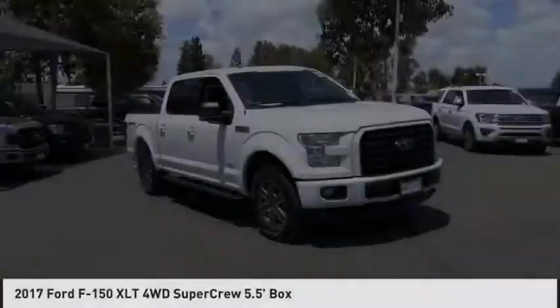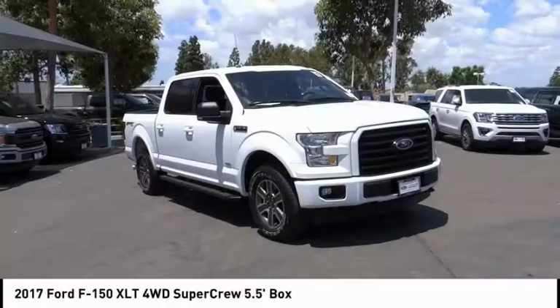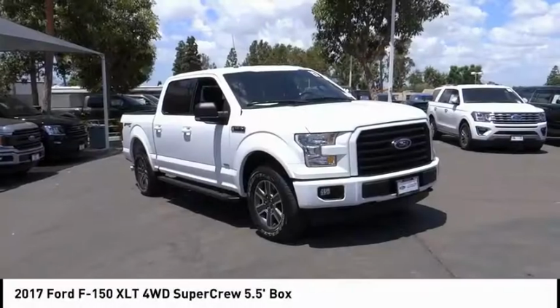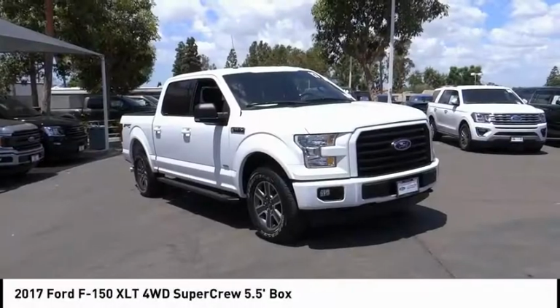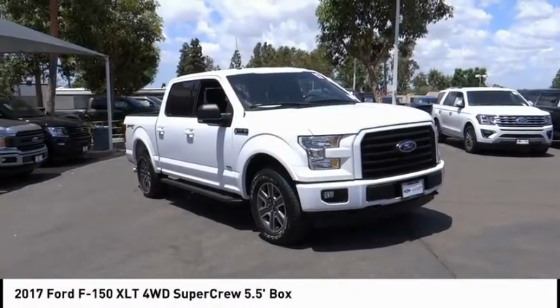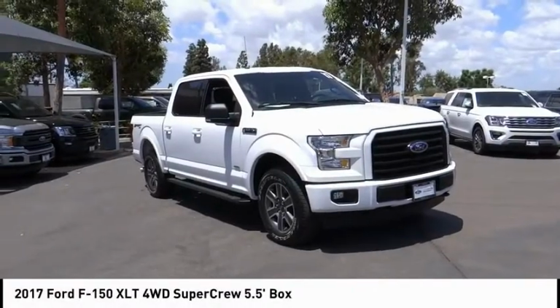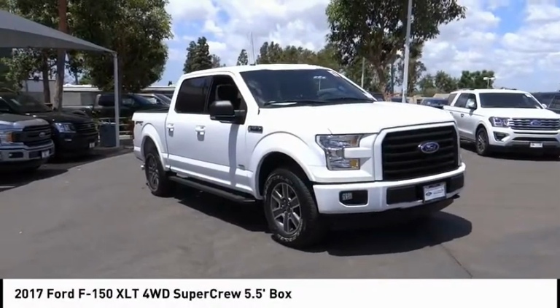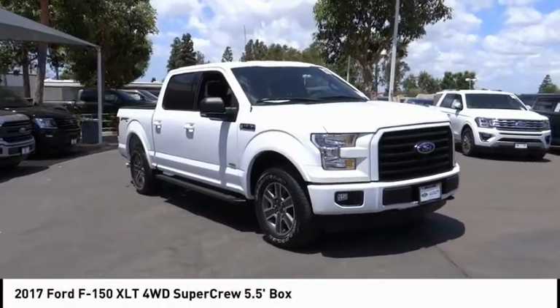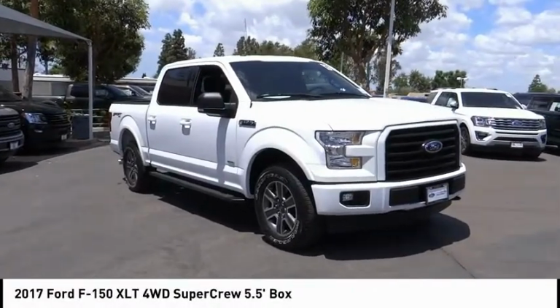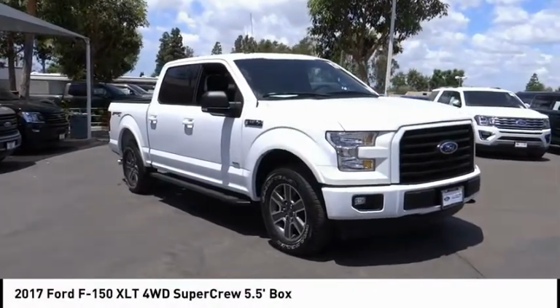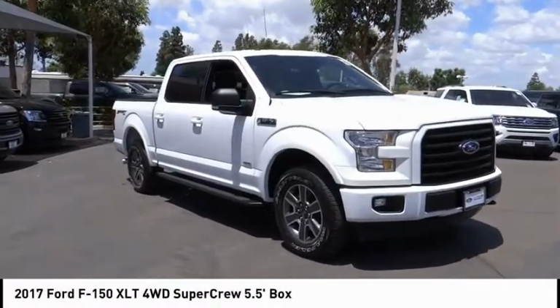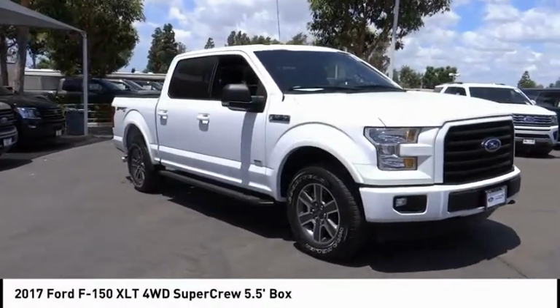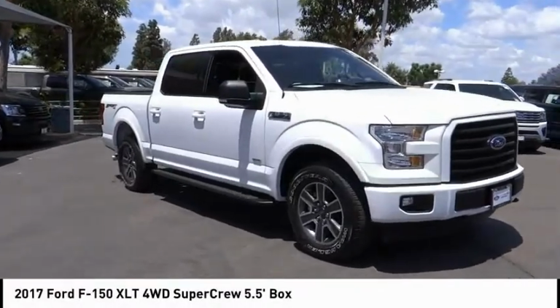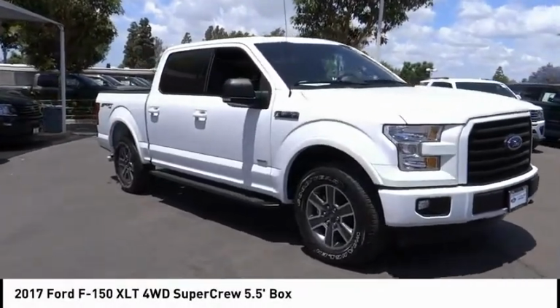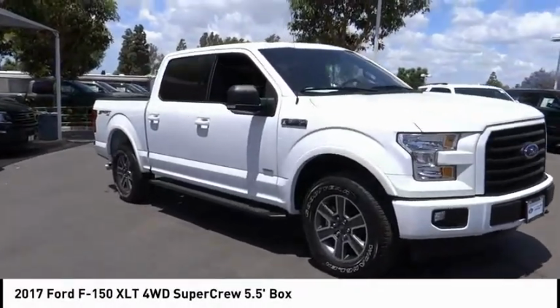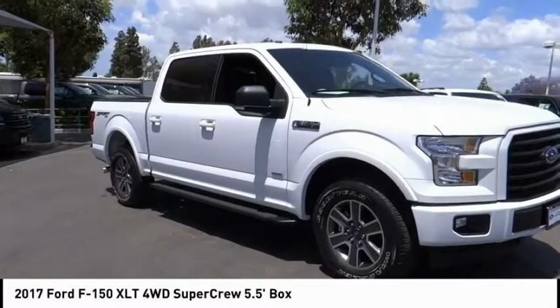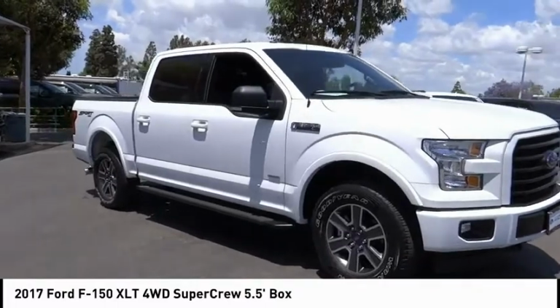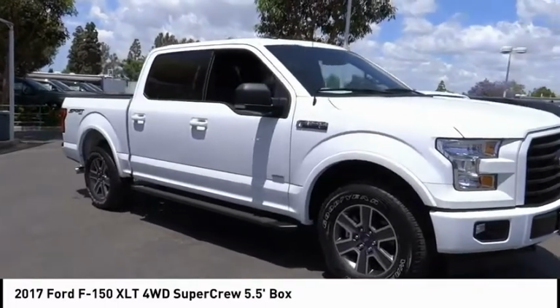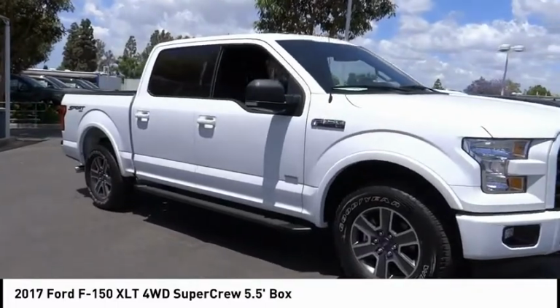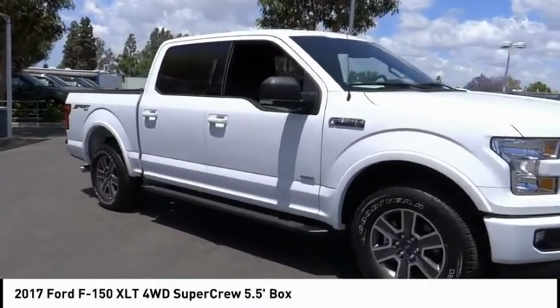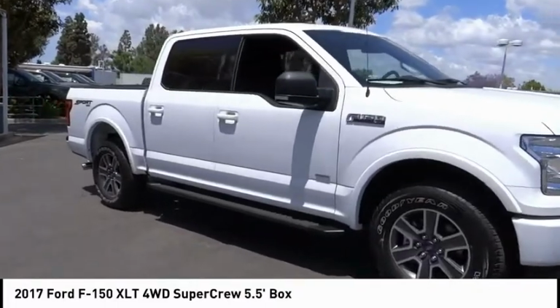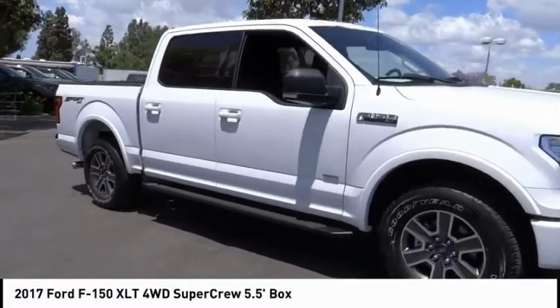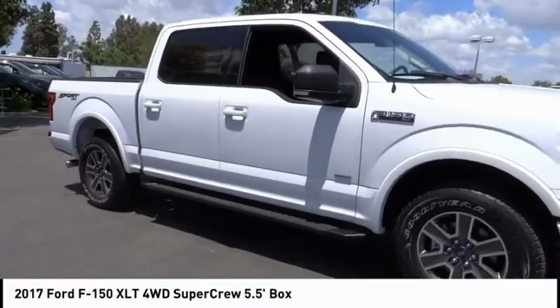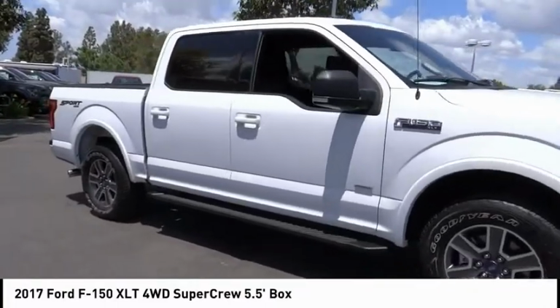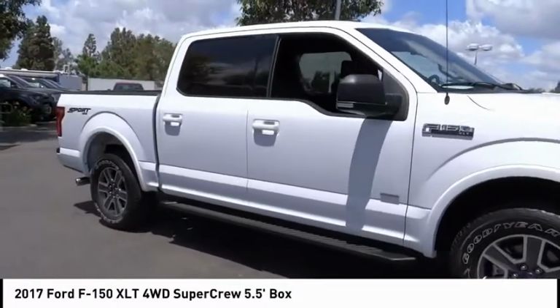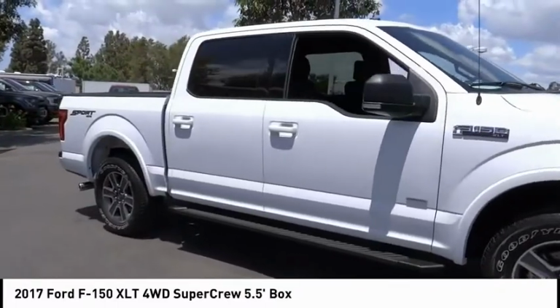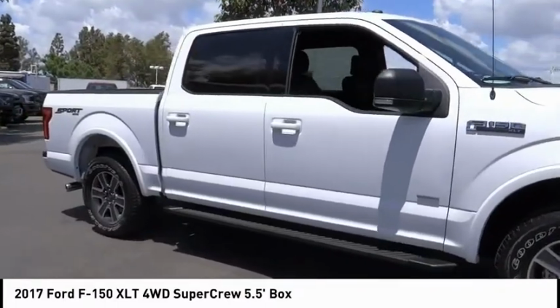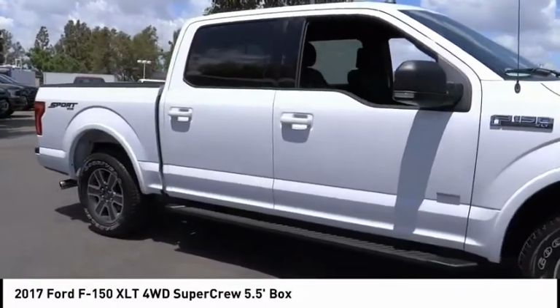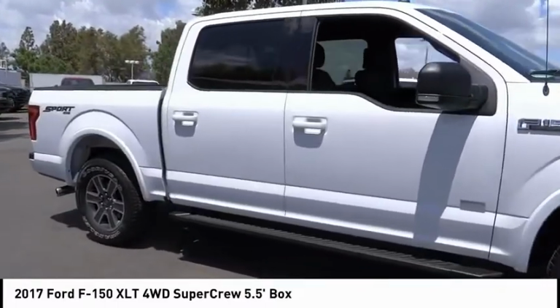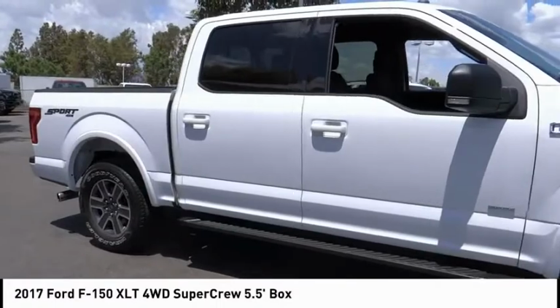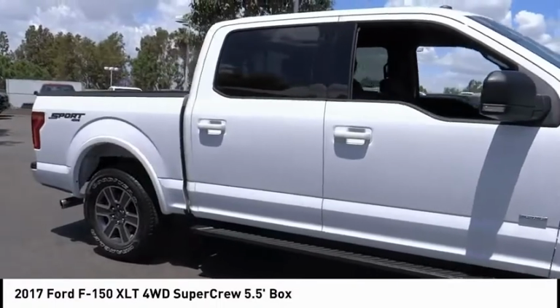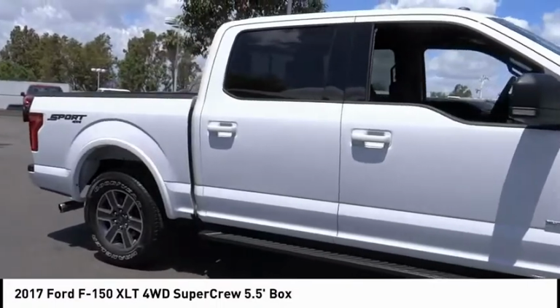Stop by and take a look at the 2017 F-150. A Ford F-150 knows how to handle any situation. It's built to follow orders, no whining.